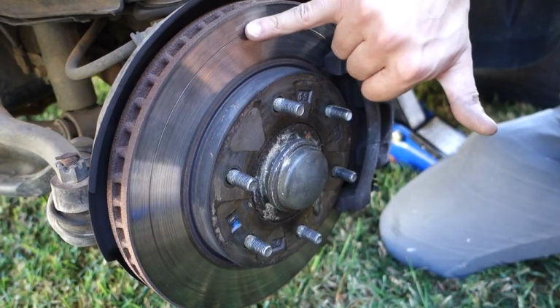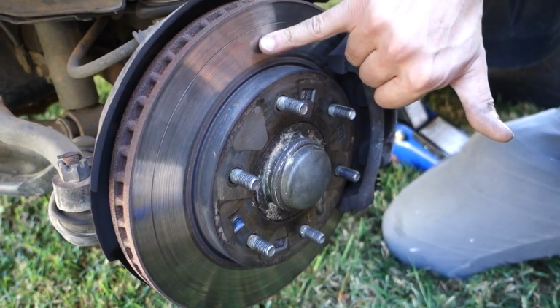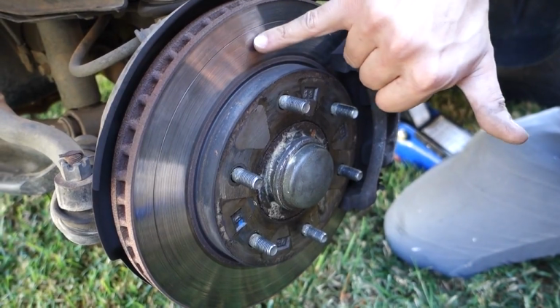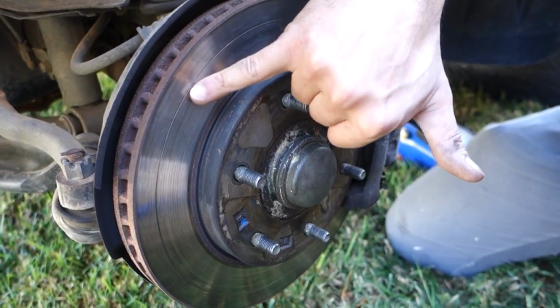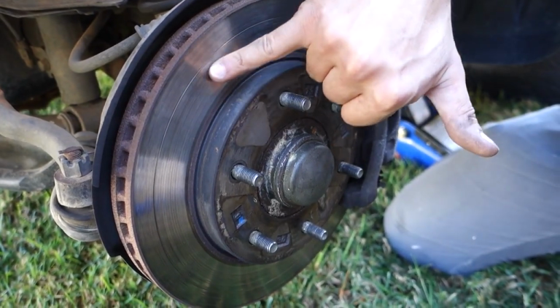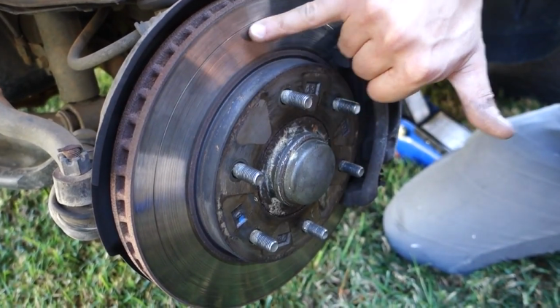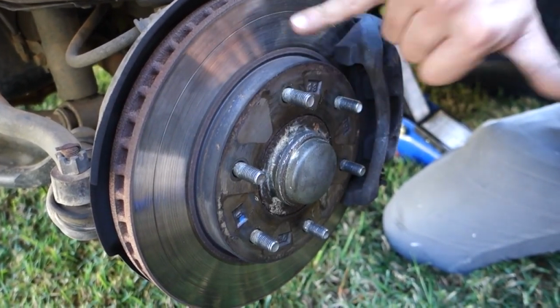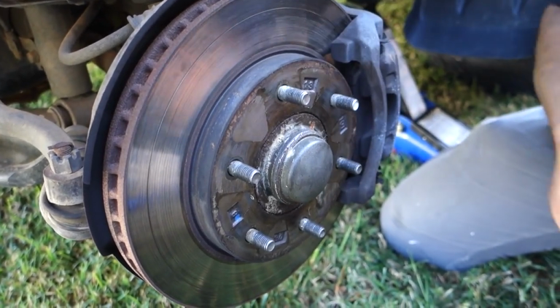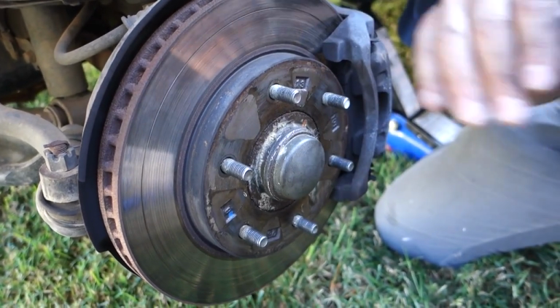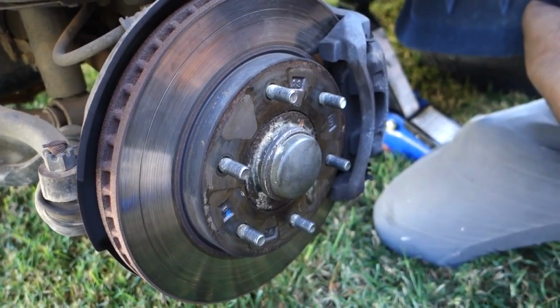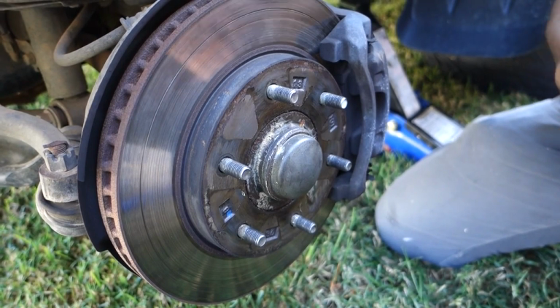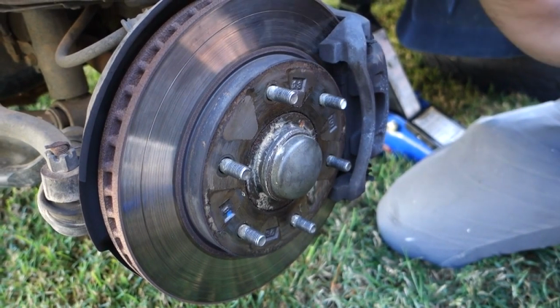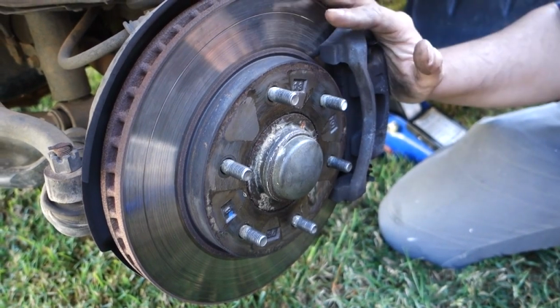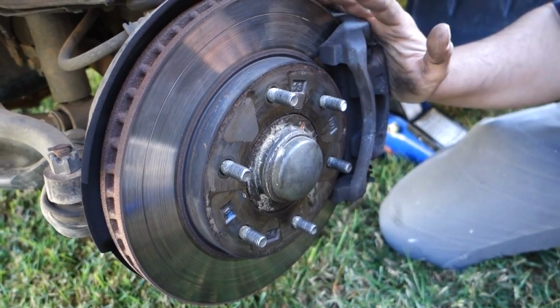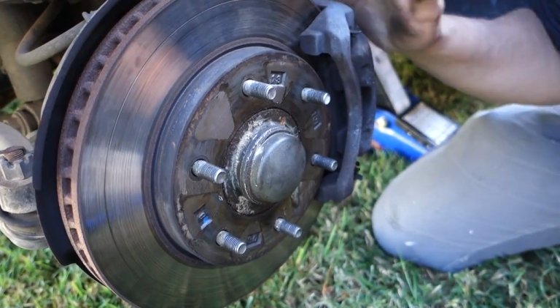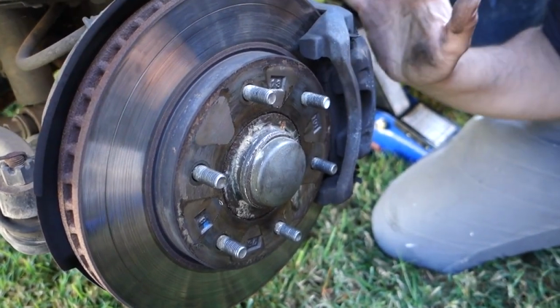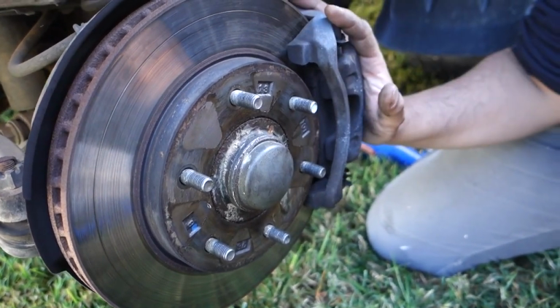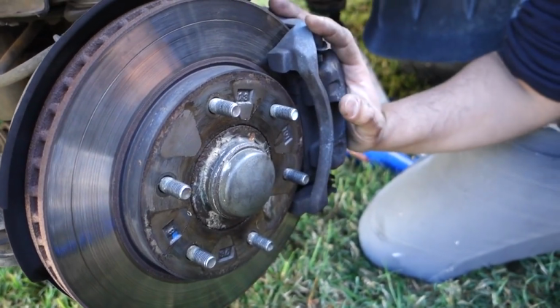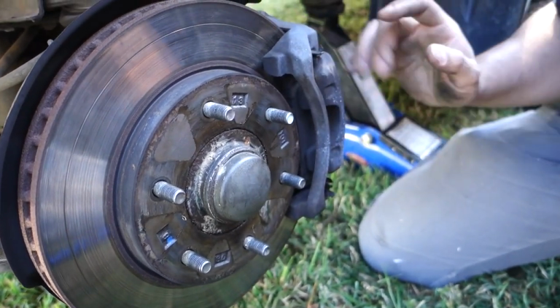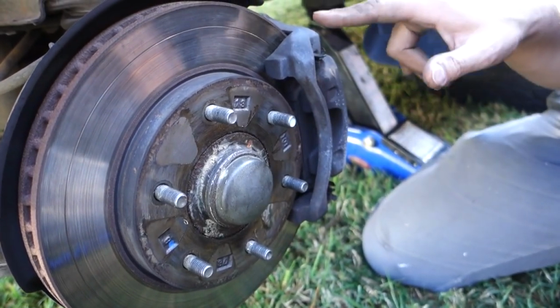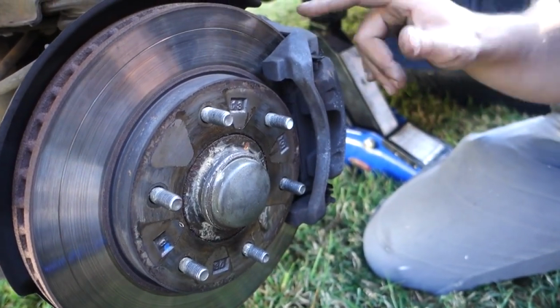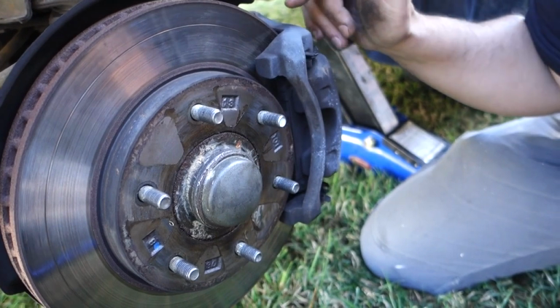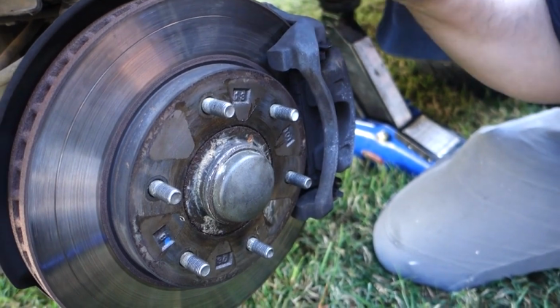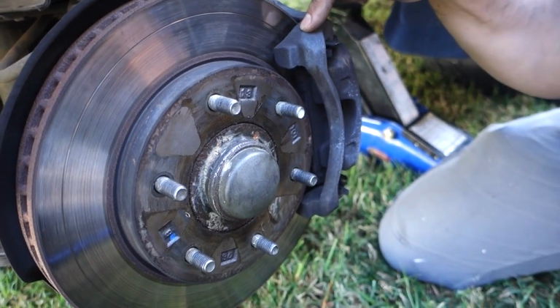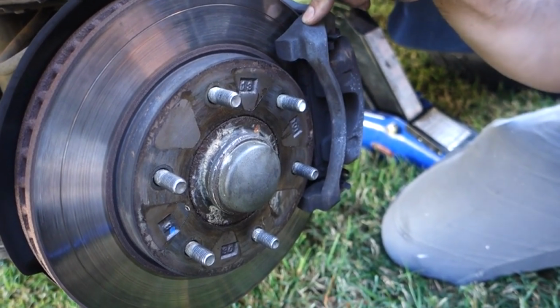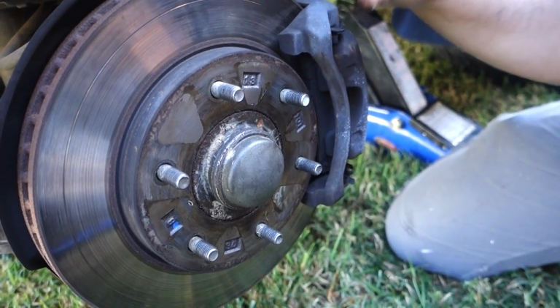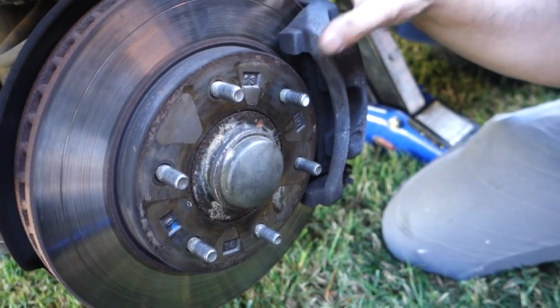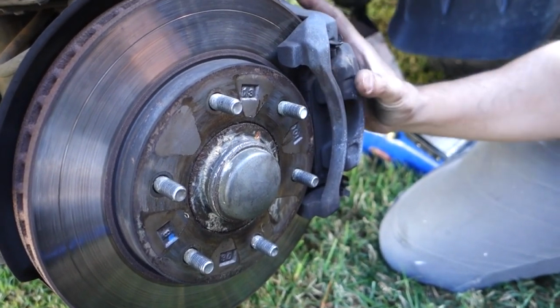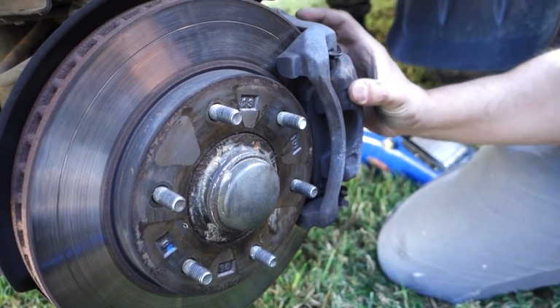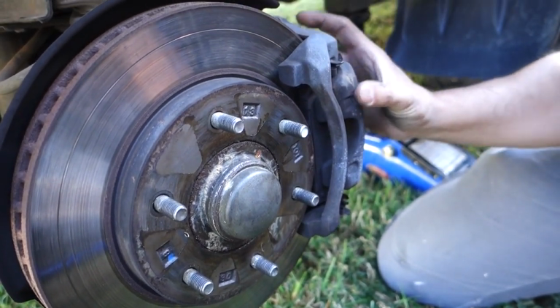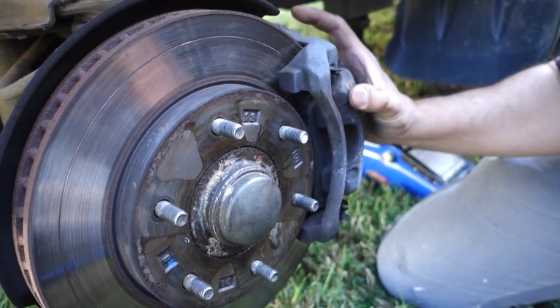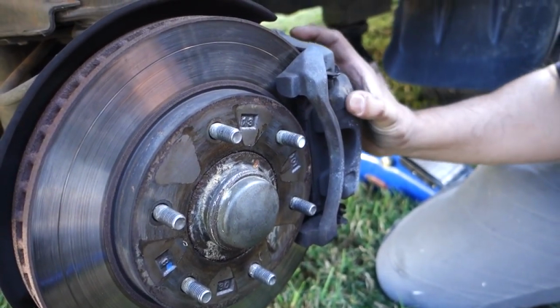If we have a look at the rotors here we can see there are some visible signs of damage. The first thing we're going to do is remove the brake pad. To do that we need to work on this caliper right here. This caliper comes in two sections: we've got the mounting section, and then the actual caliper that holds the brake pads.